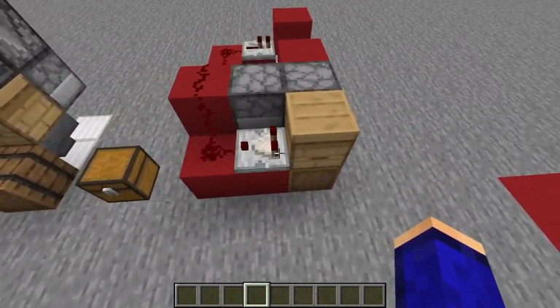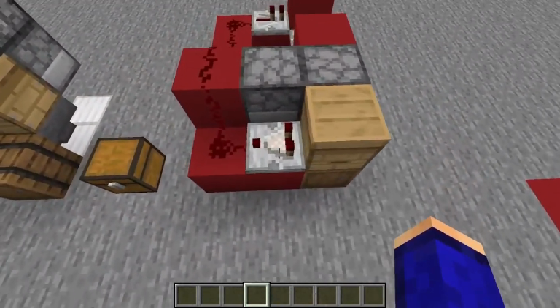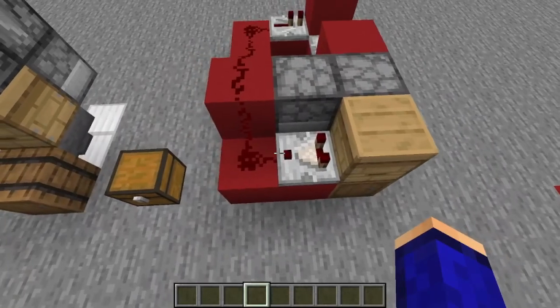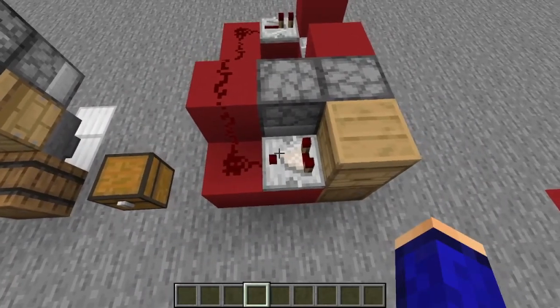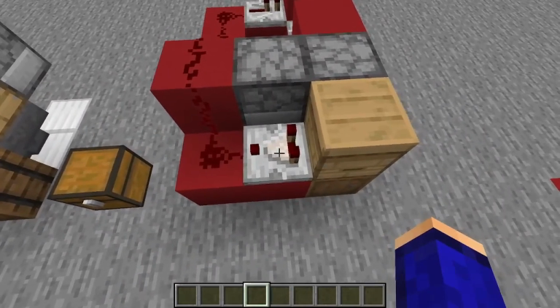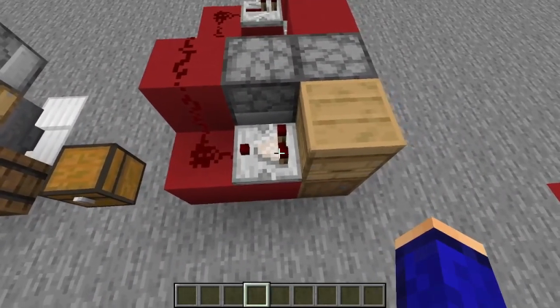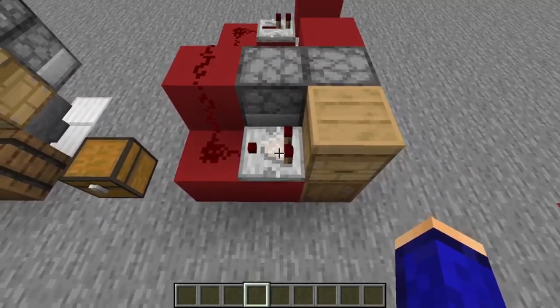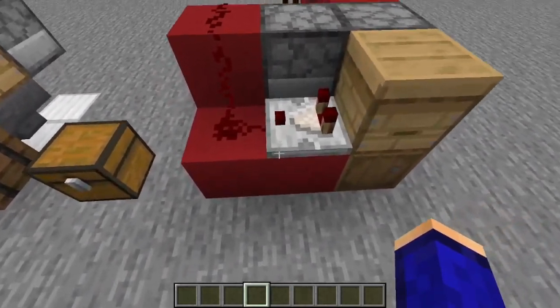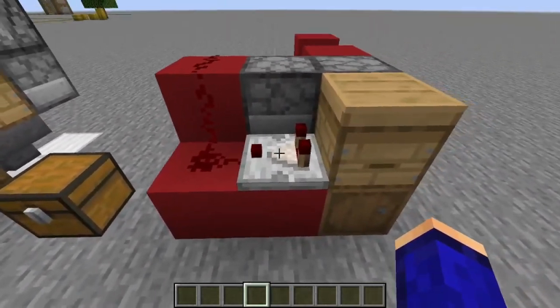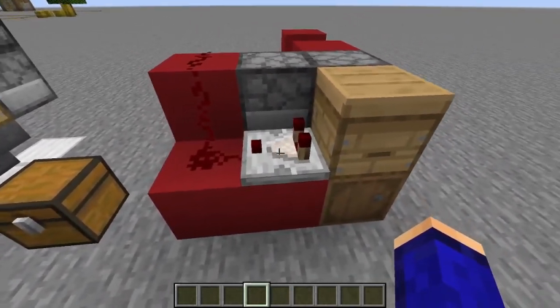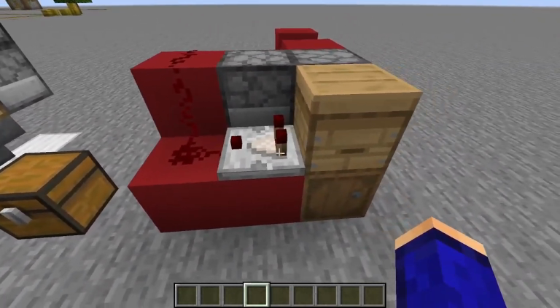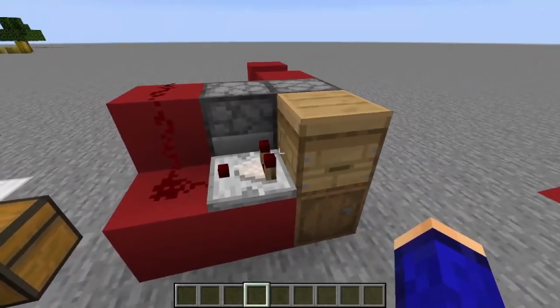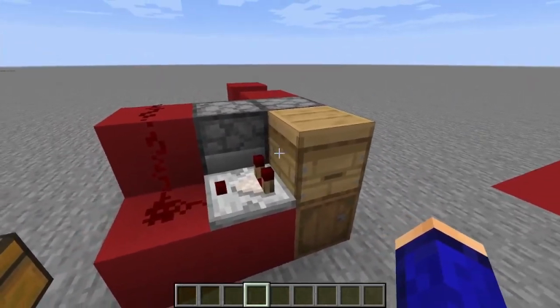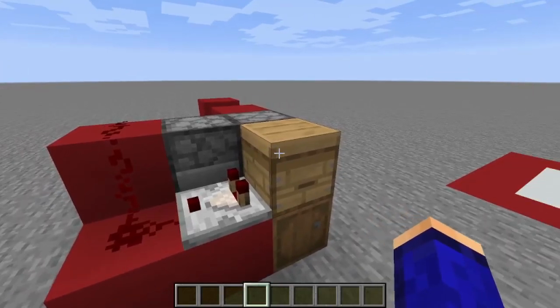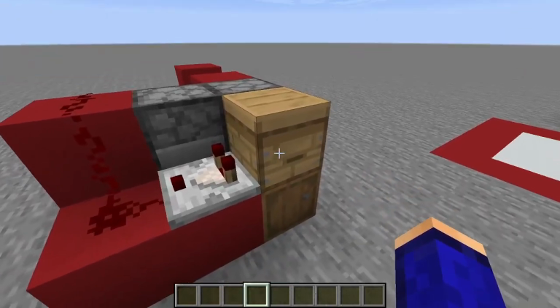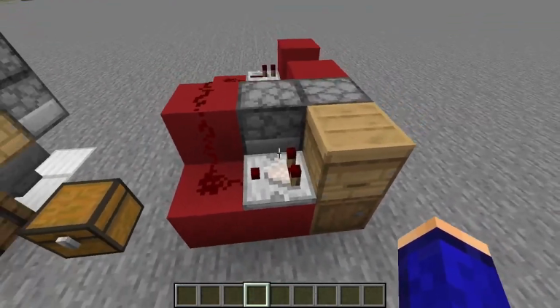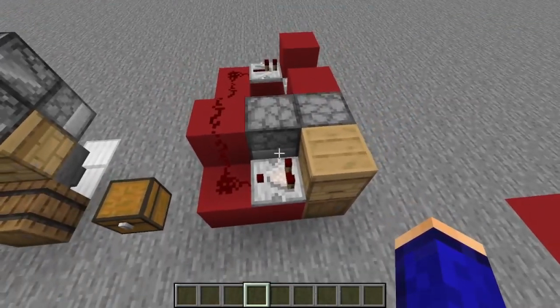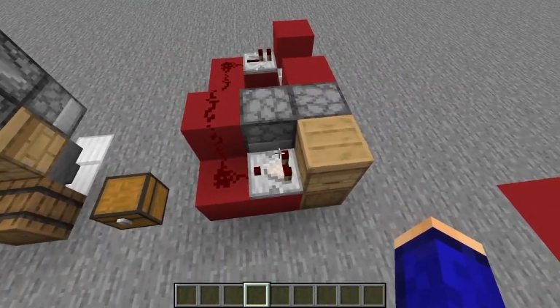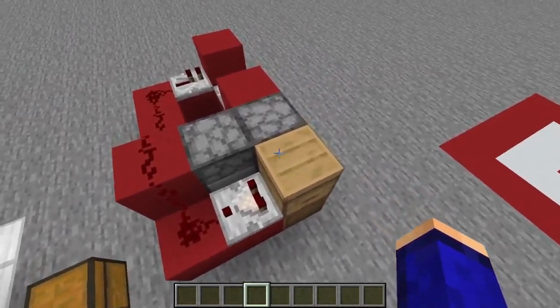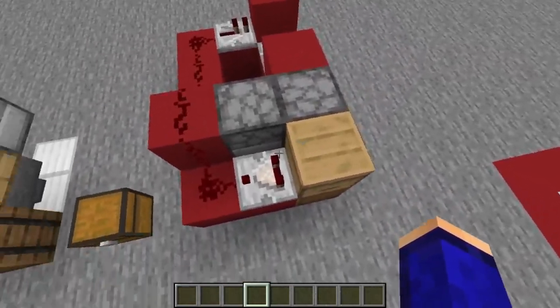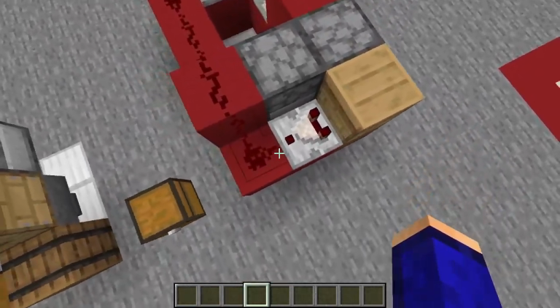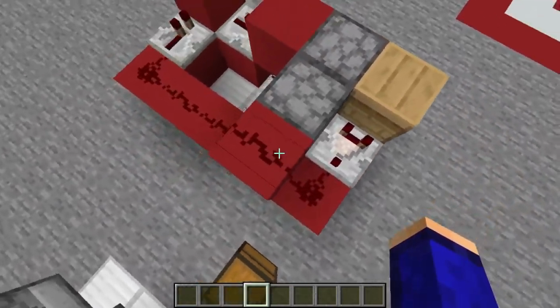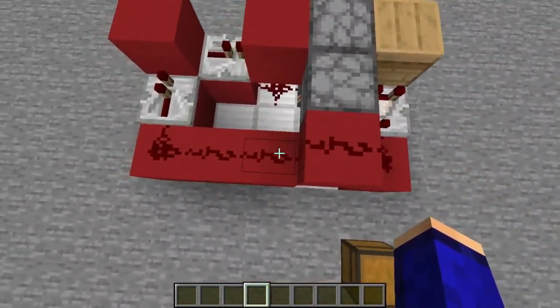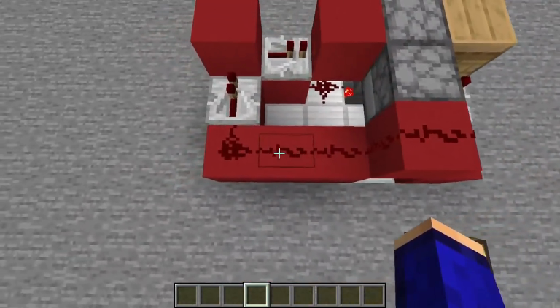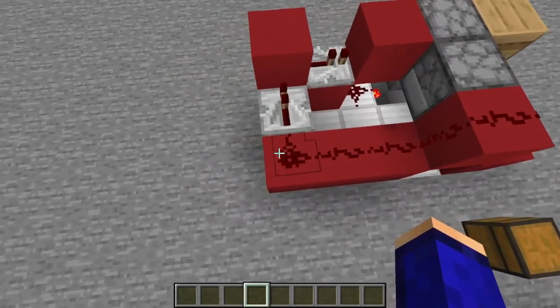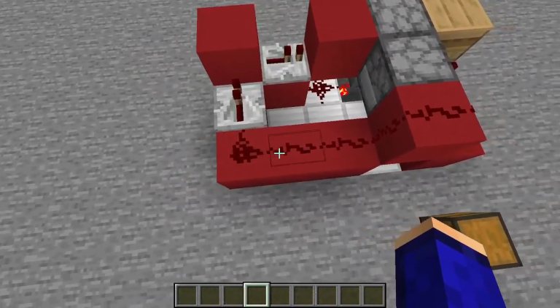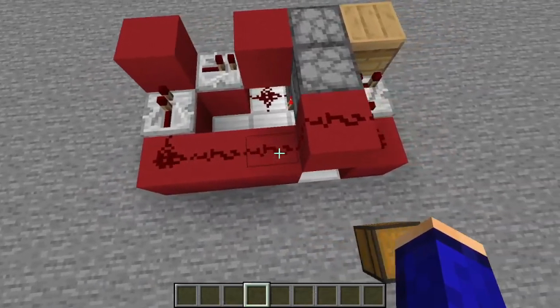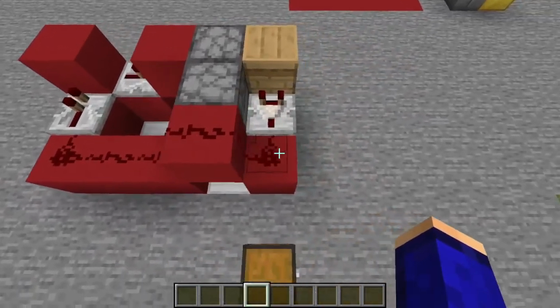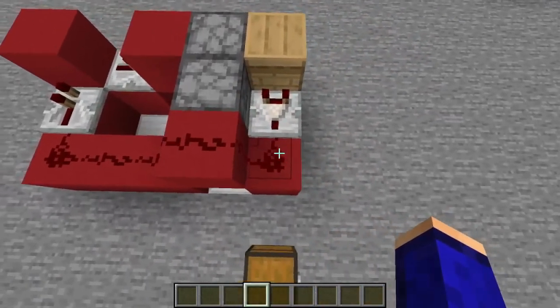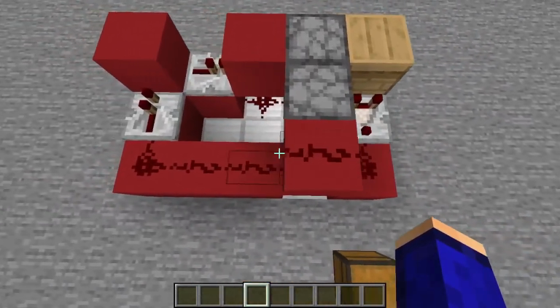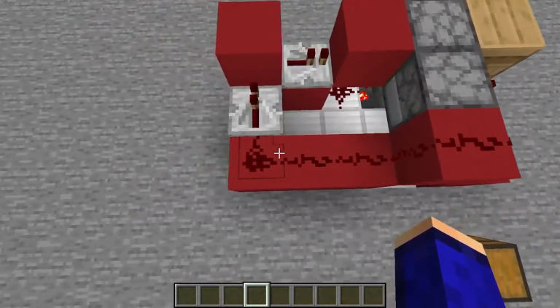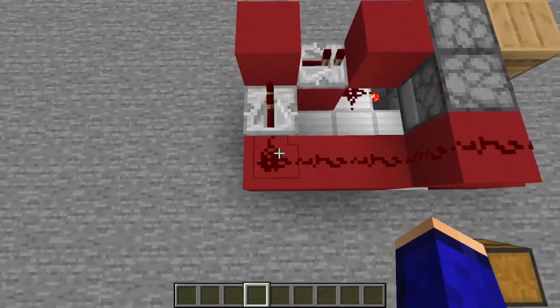Over here, you actually use another mechanic that I think is pretty cool — comparators can detect if there's honey inside a hive, and if it's full, it goes five blocks of redstone distance, which is why we have five here, as you can see.